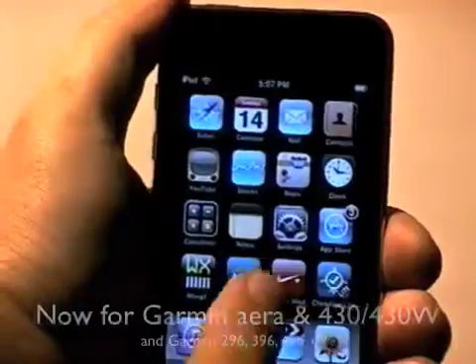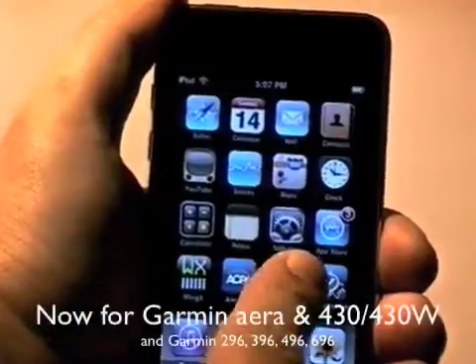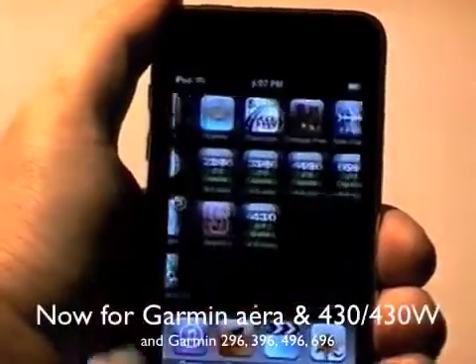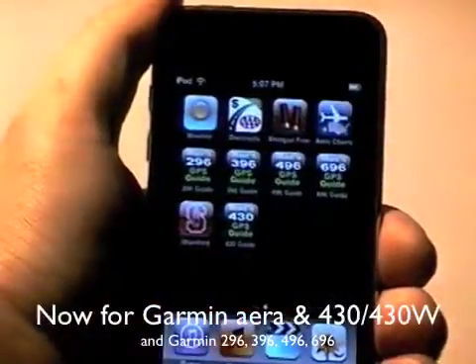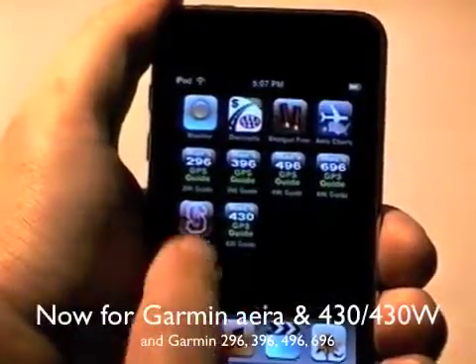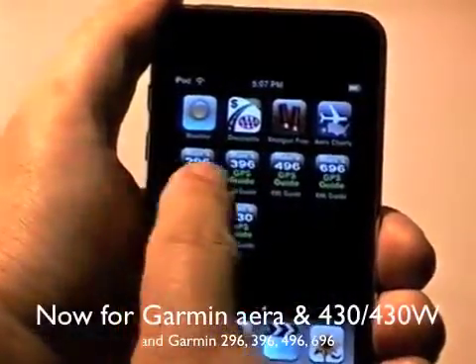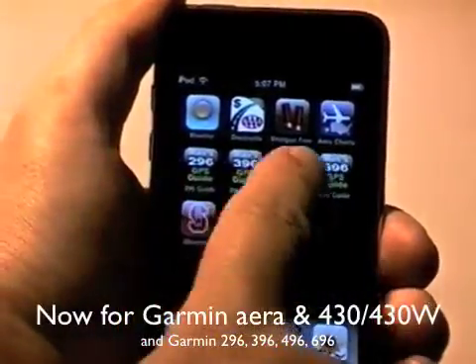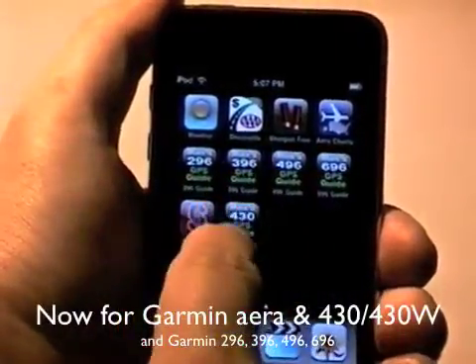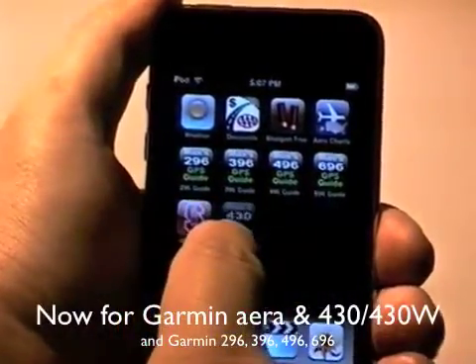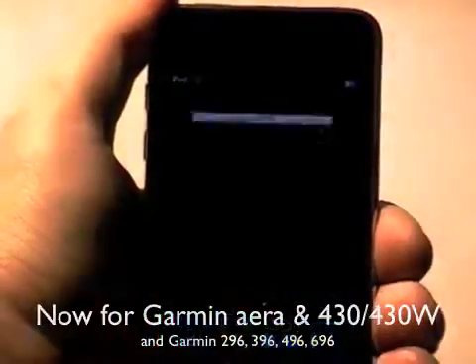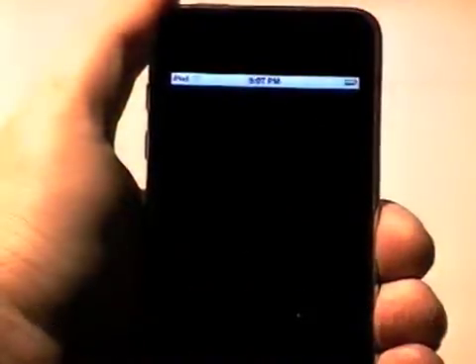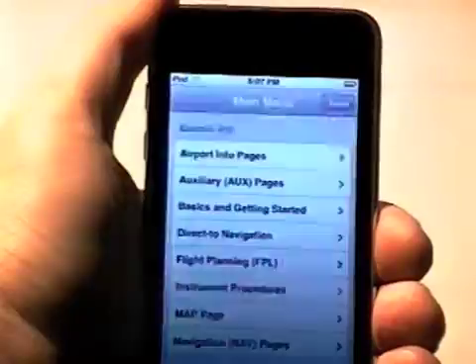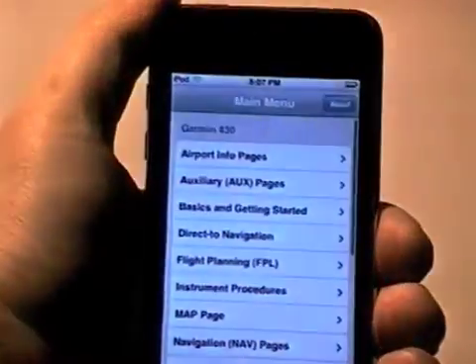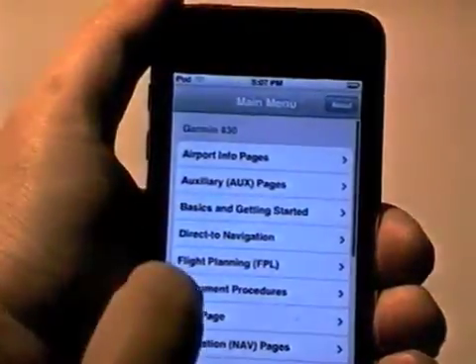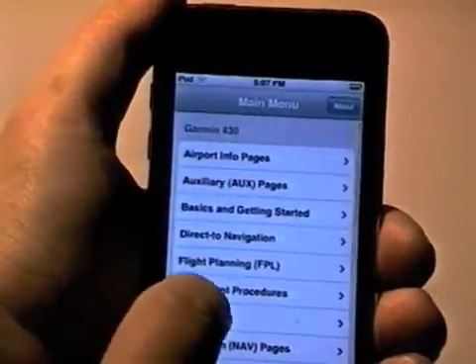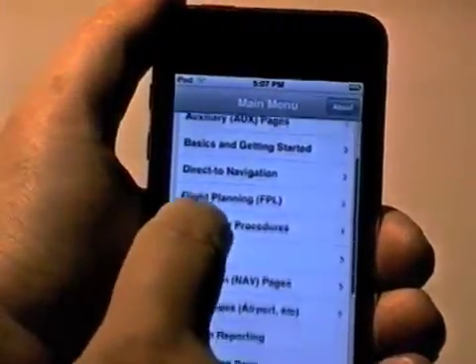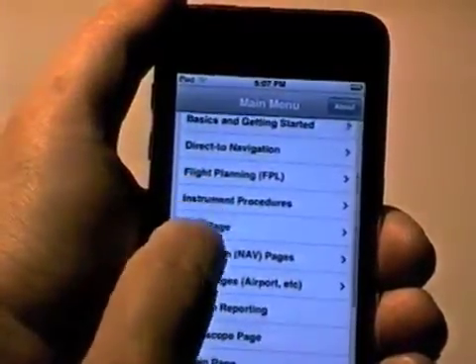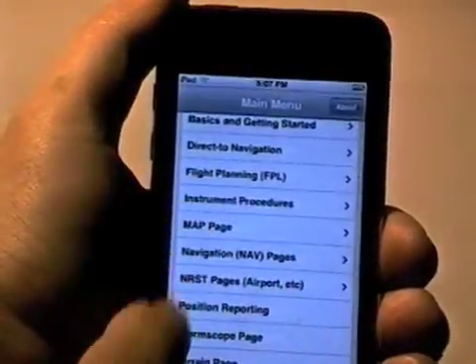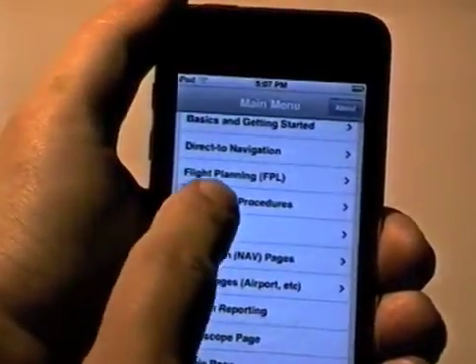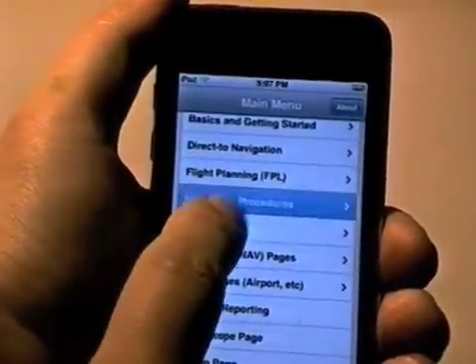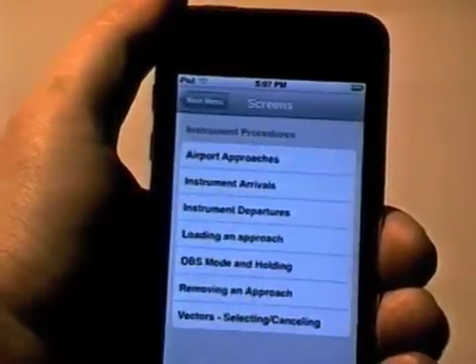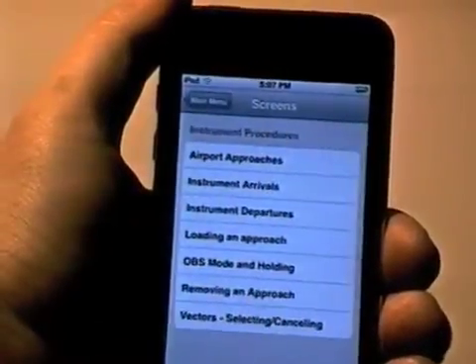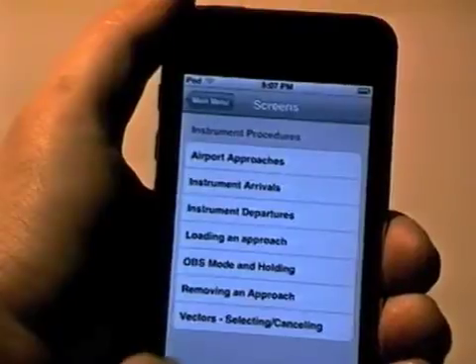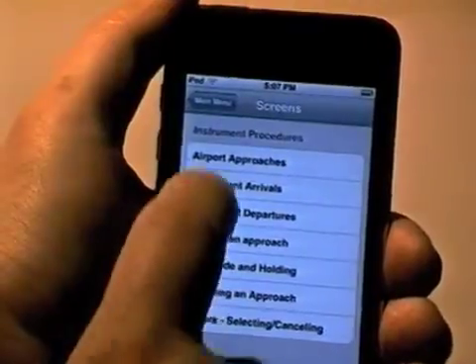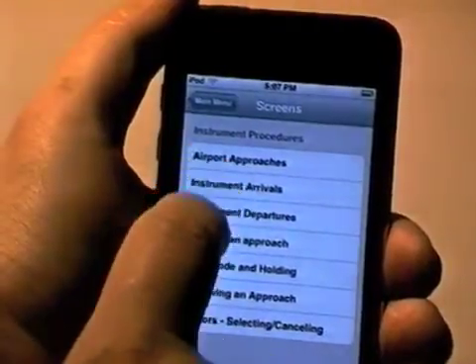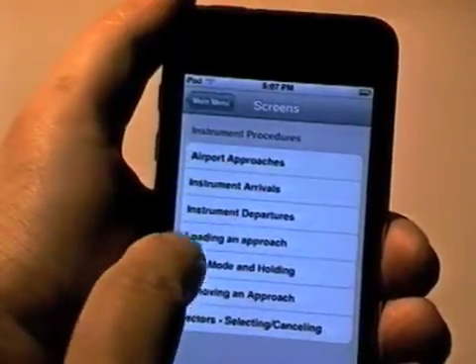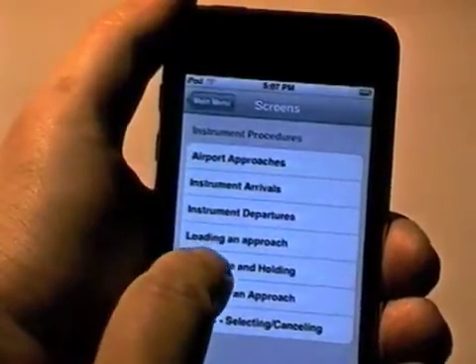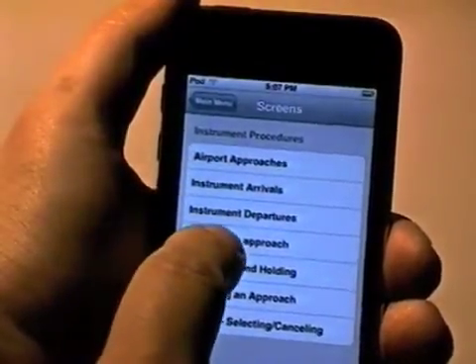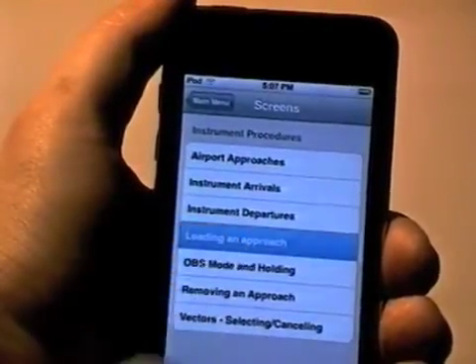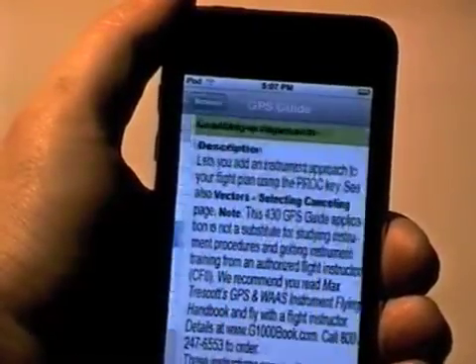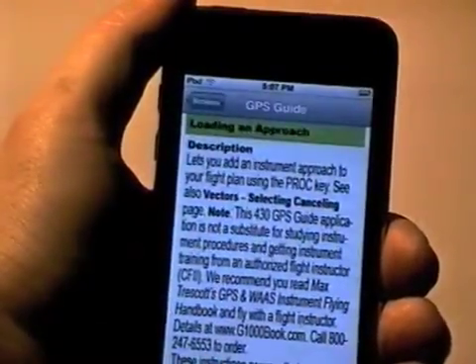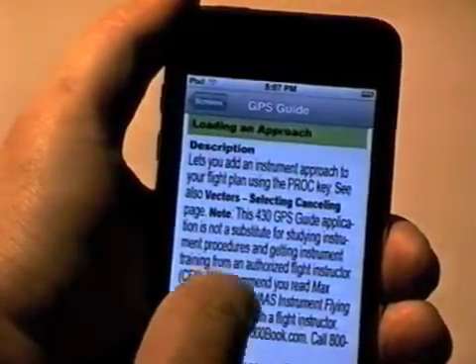My Max Trescott's GPS guides for the iPhone solve that problem. Just click on an application, choose a subject area, and get detailed text and graphics about which buttons to push. That means no more hunting through user manuals, and you'll get quick, concise answers to your GPS questions.